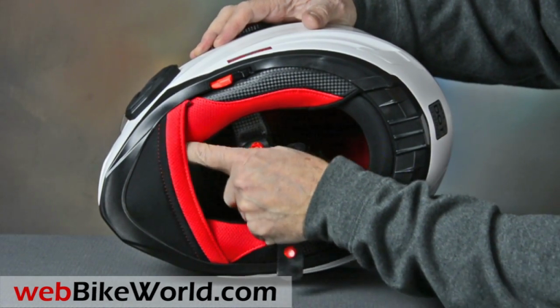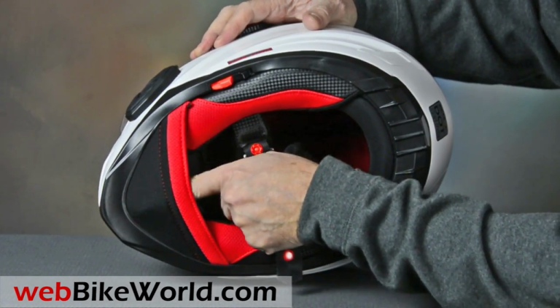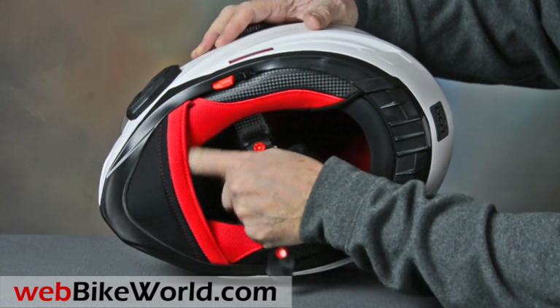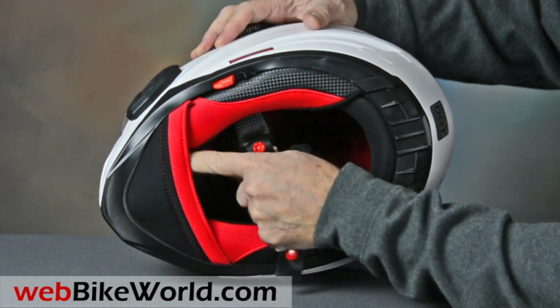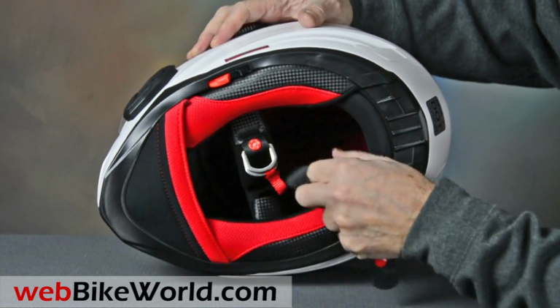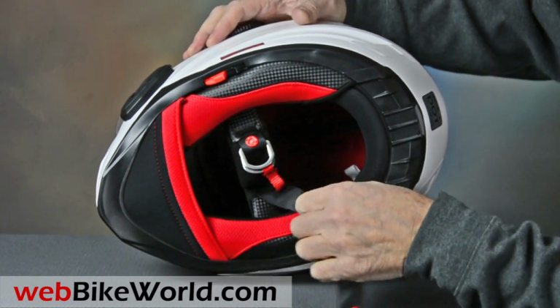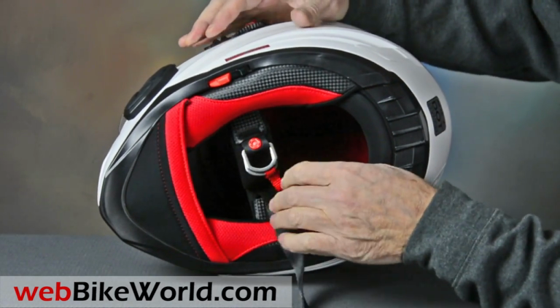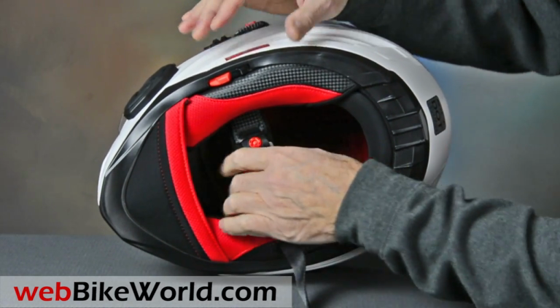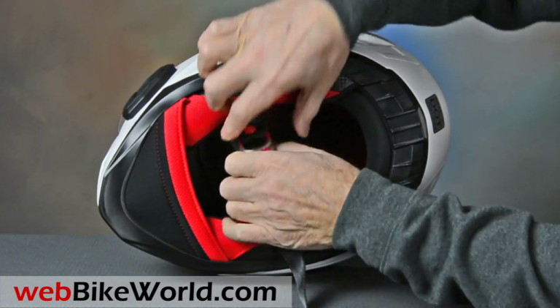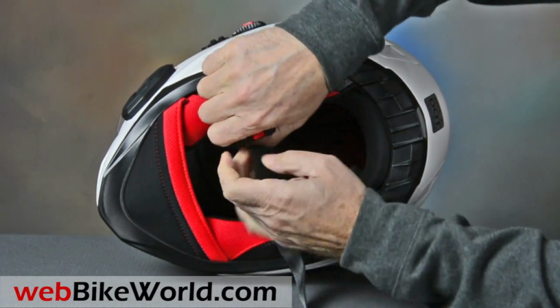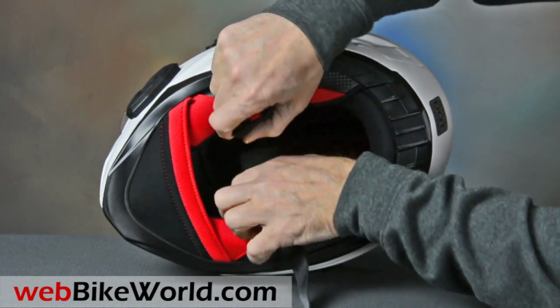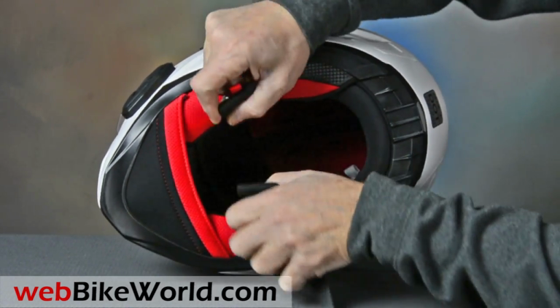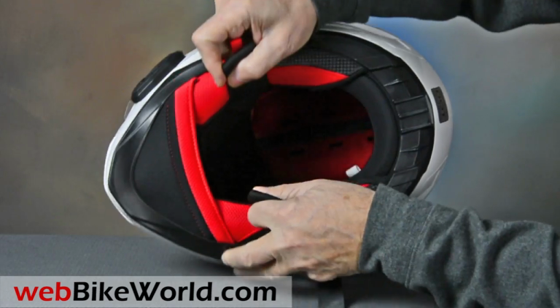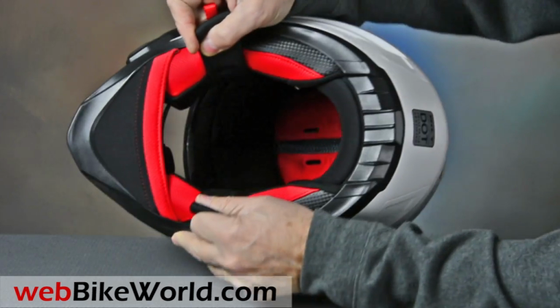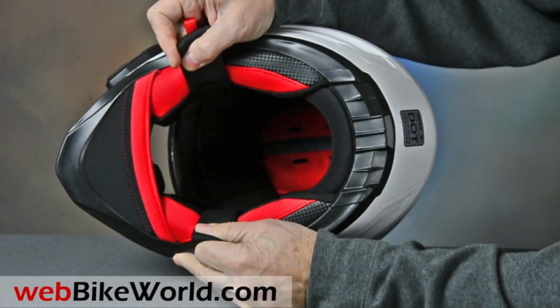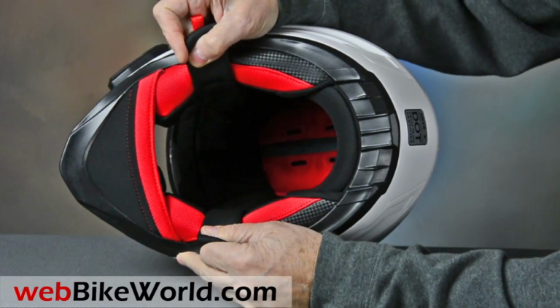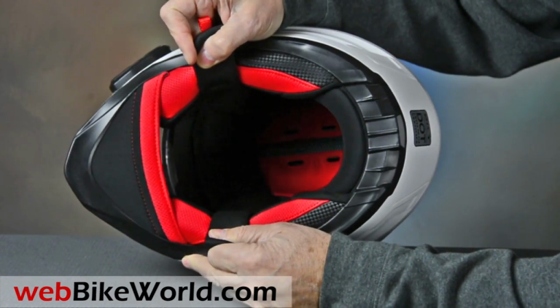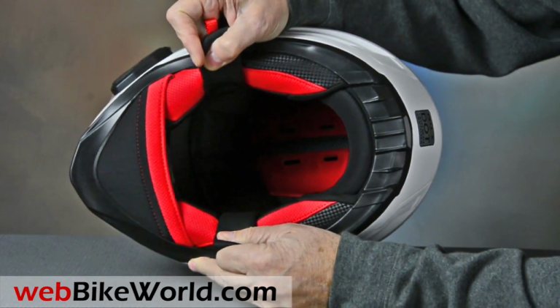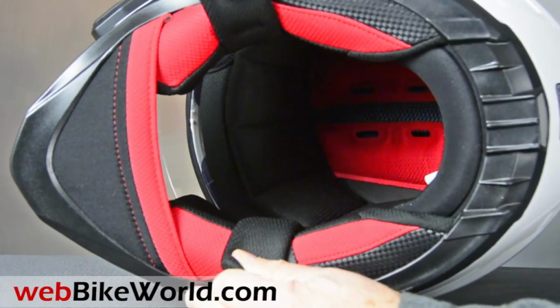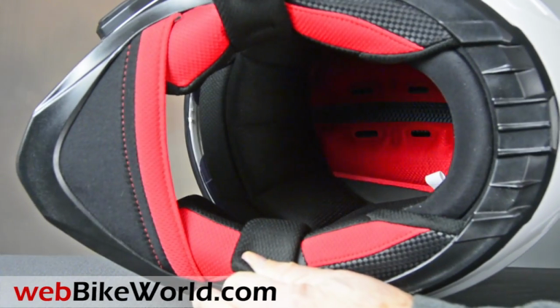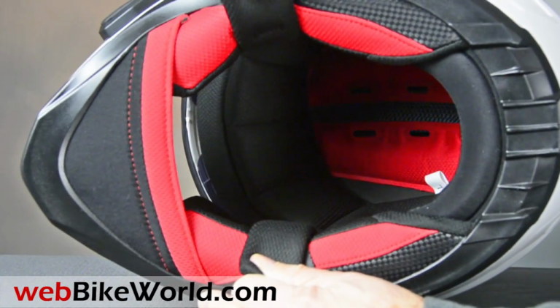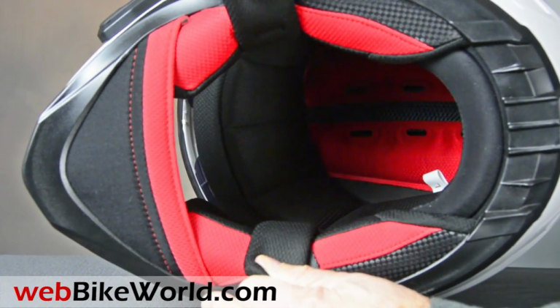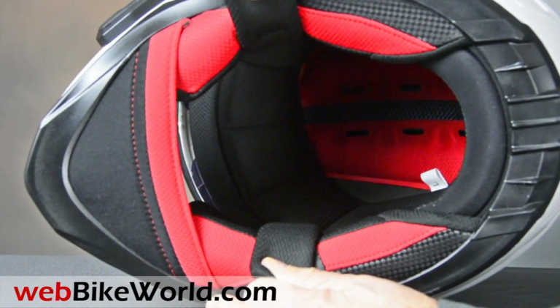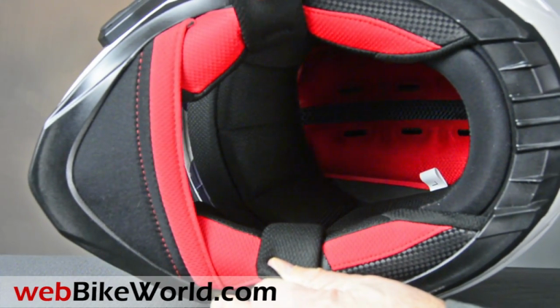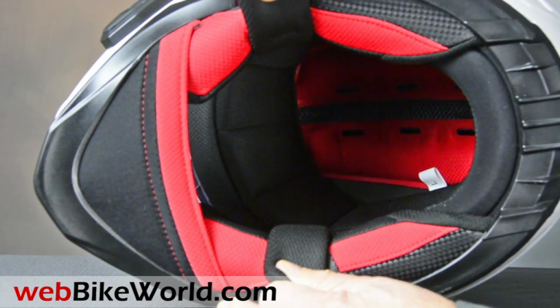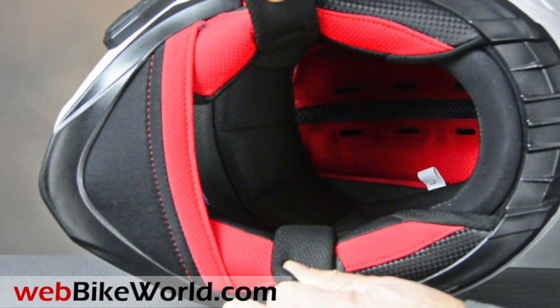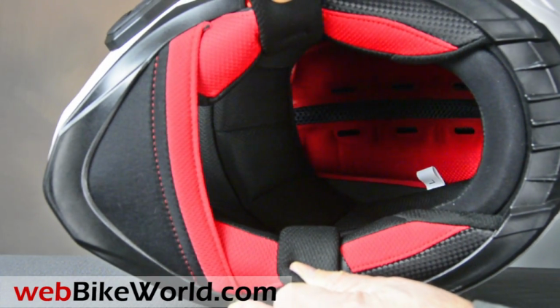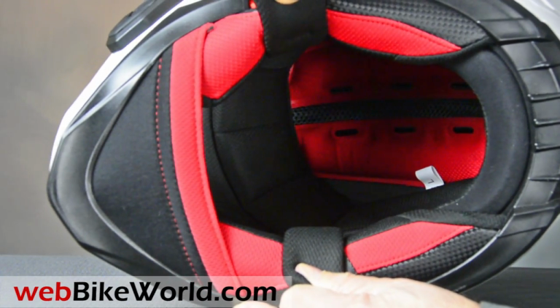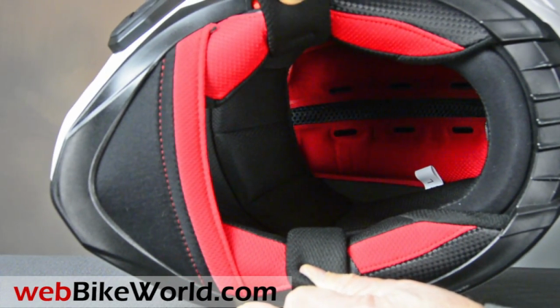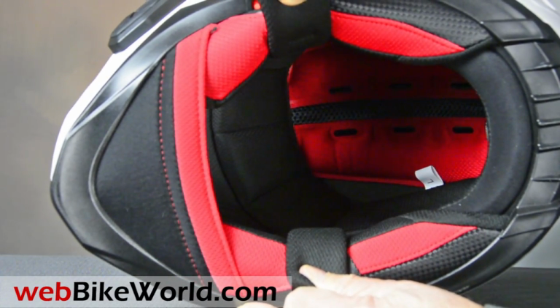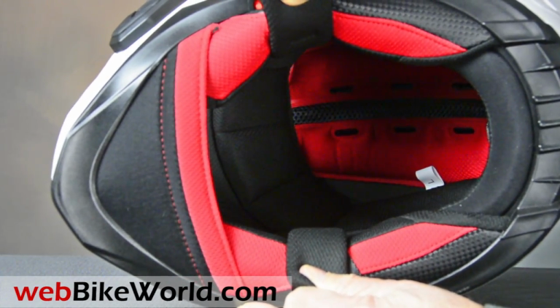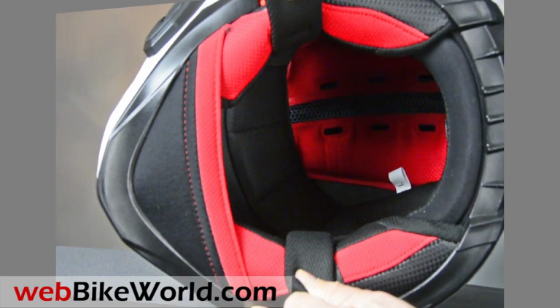So that's a quick look at the Built Techno 2.0 helmet. Be sure to read the full review with all the details, photos, and more on WebBikeWorld.com. Thanks for watching!